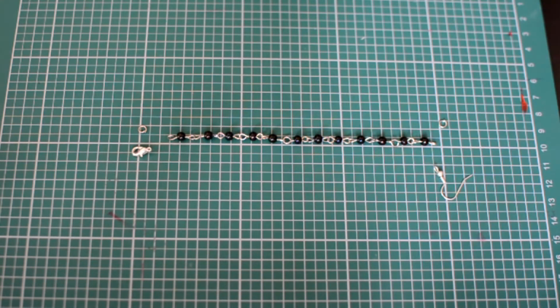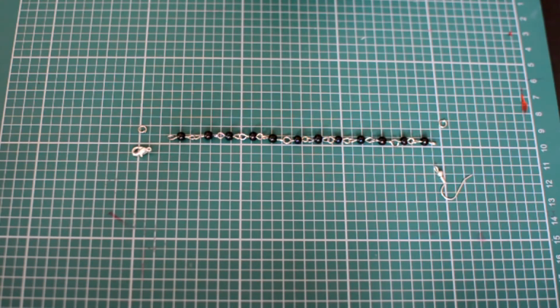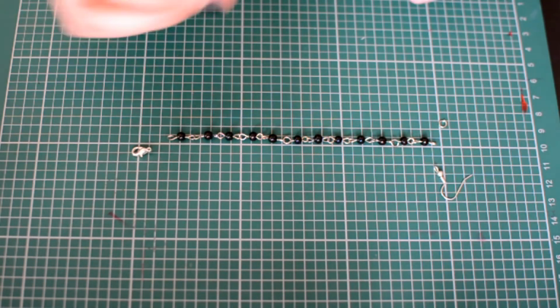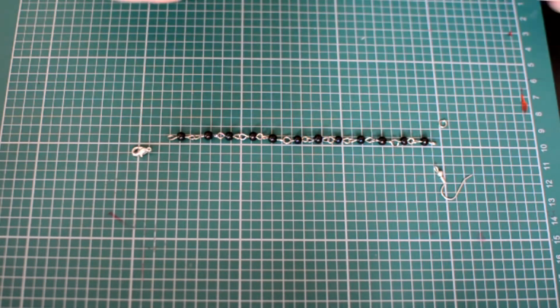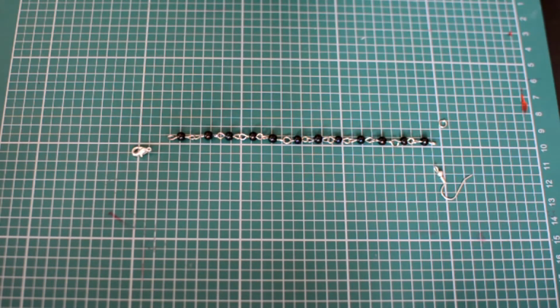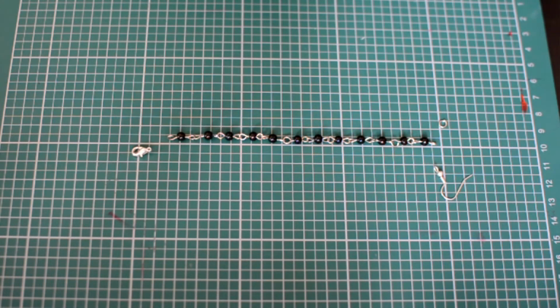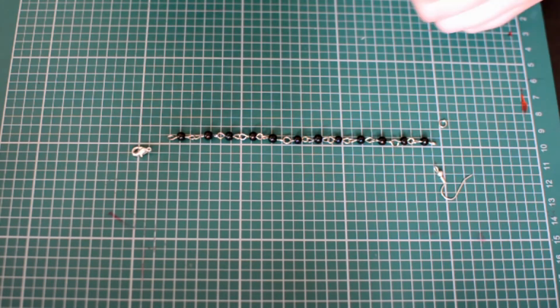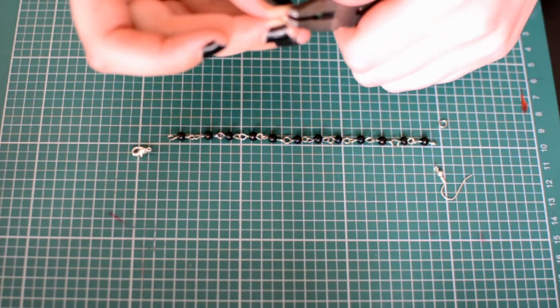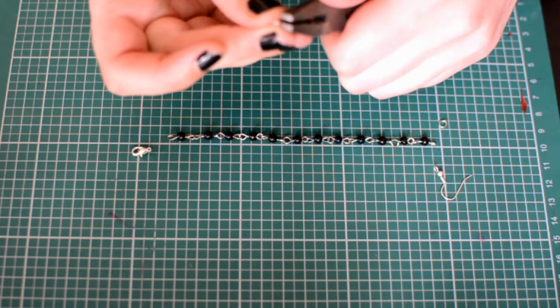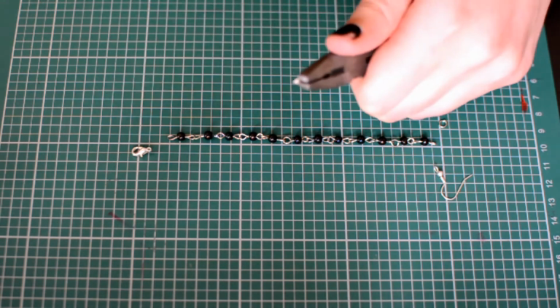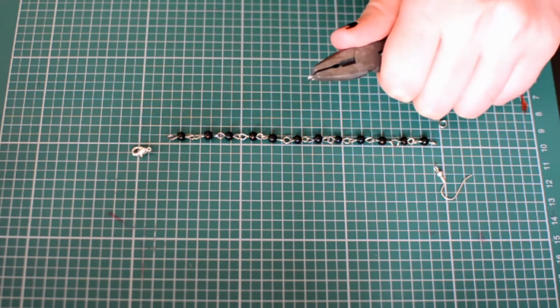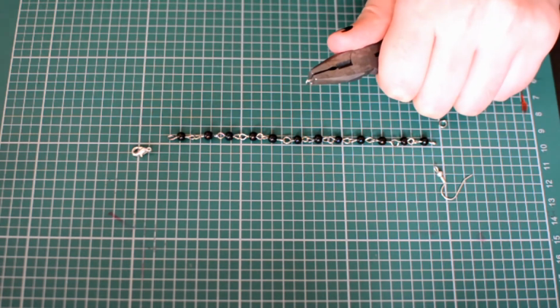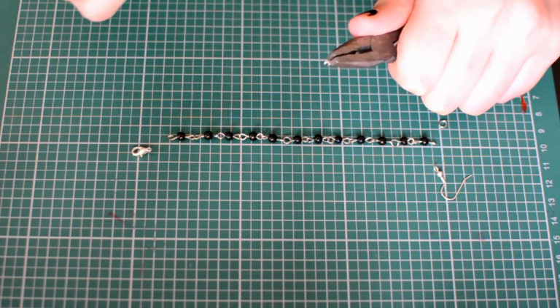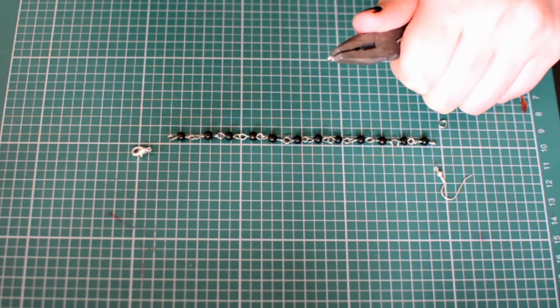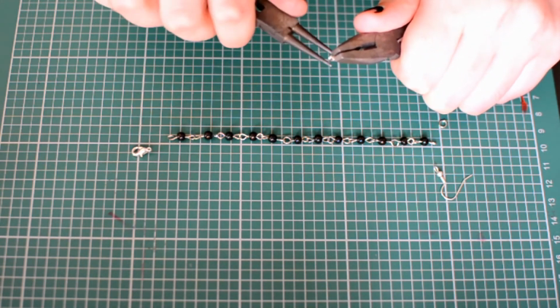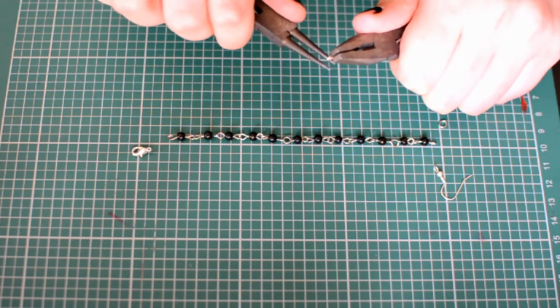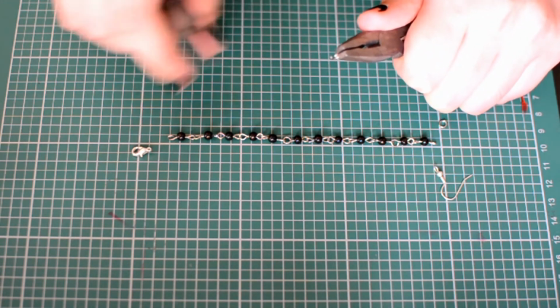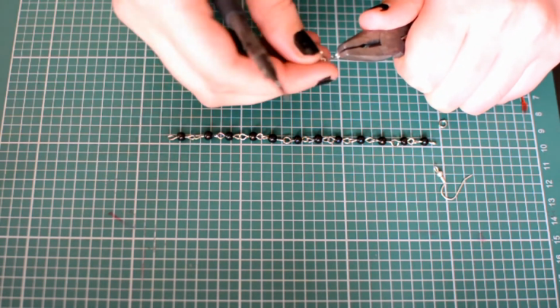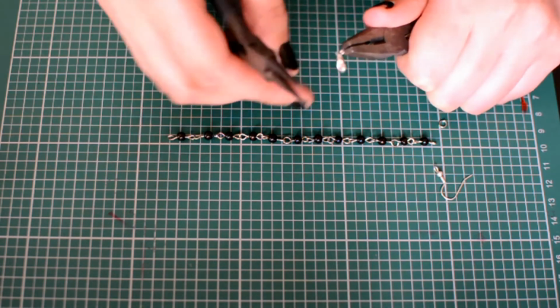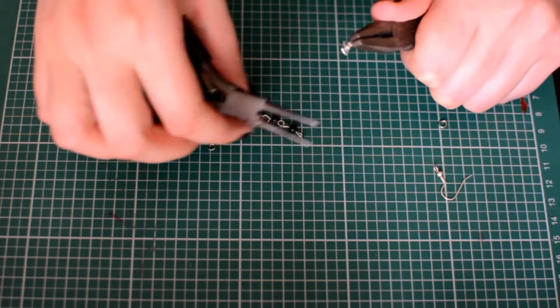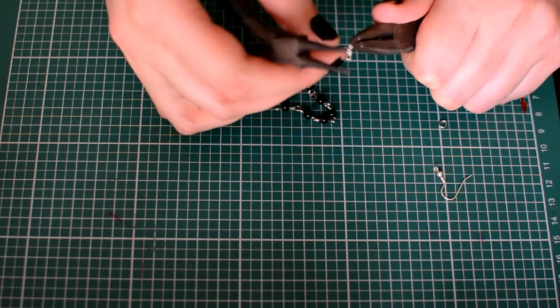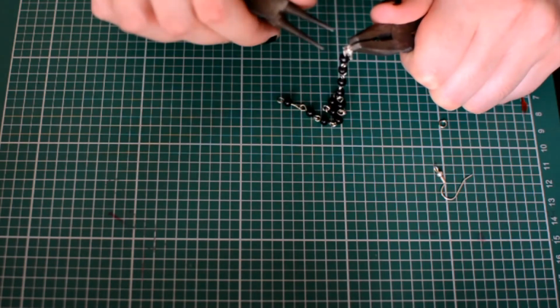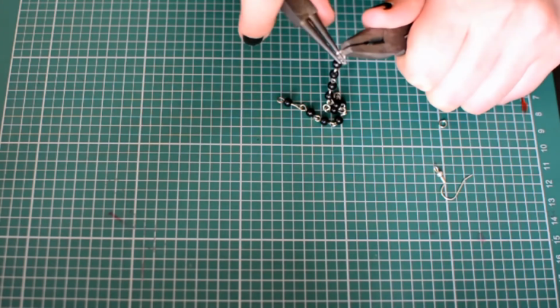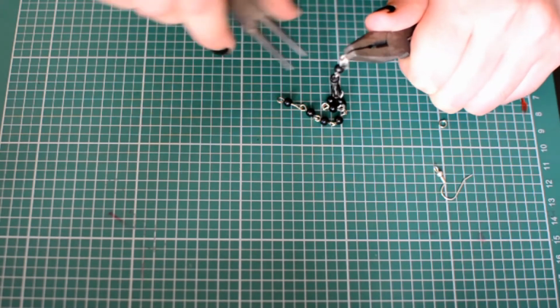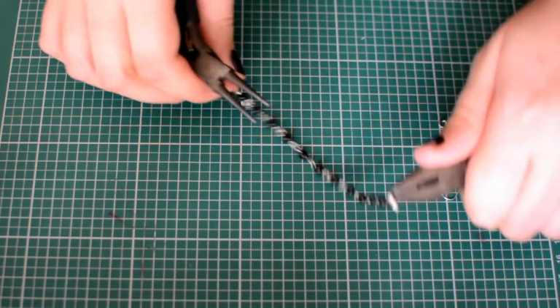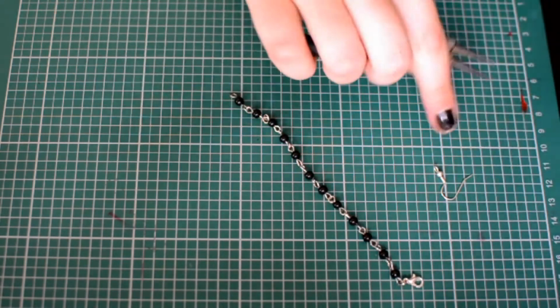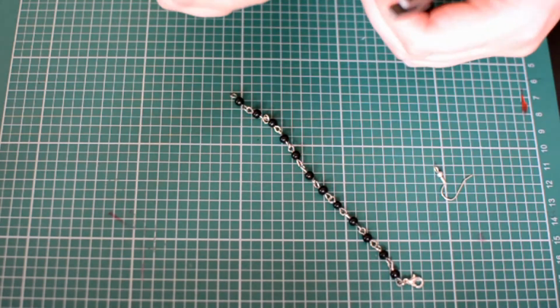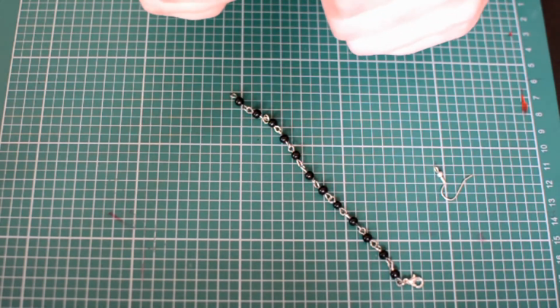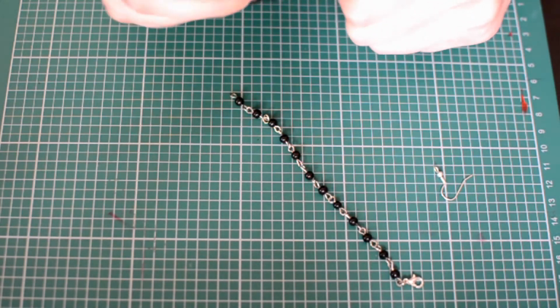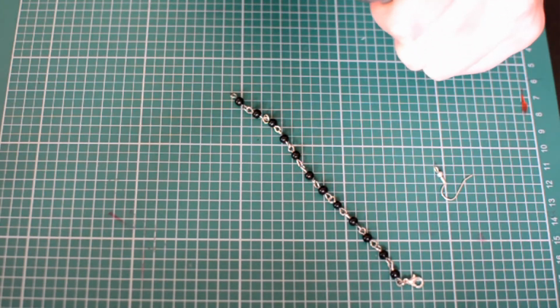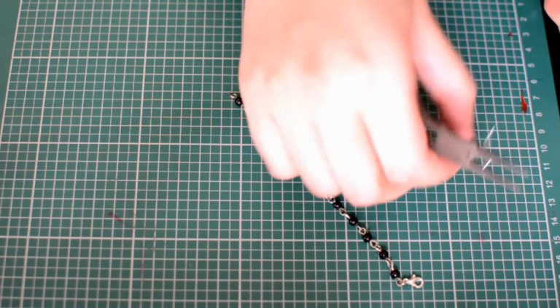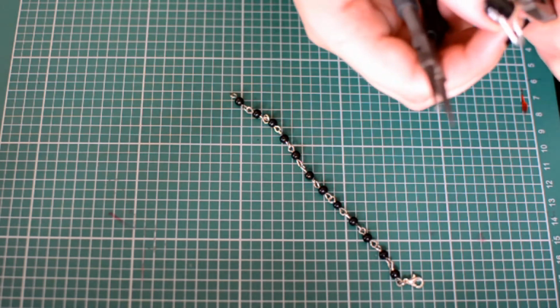Attach the earring hook and clasp using four millimeter jump rings. Open them with your flat nose pliers and round nose pliers, bend them slightly, attach the chain and the finding to it, then close them up again. Do the same for the other side and then you're done.